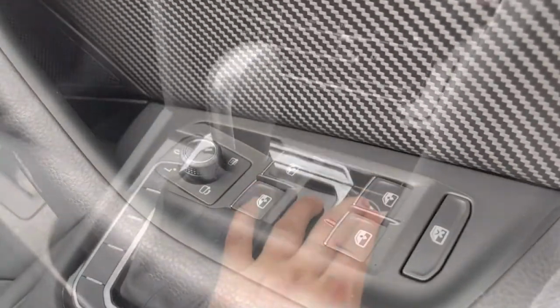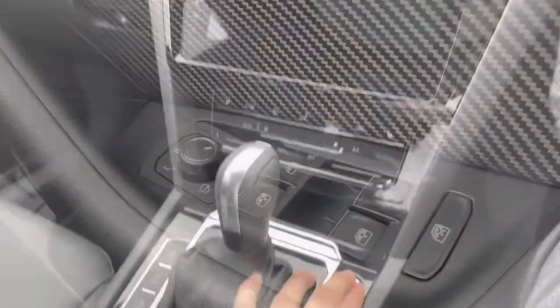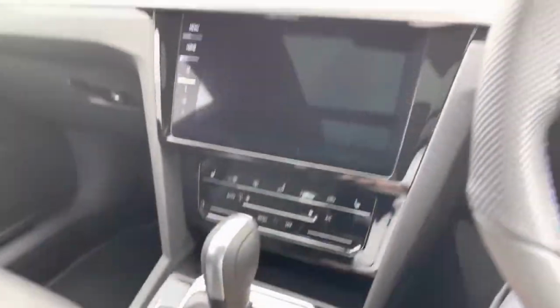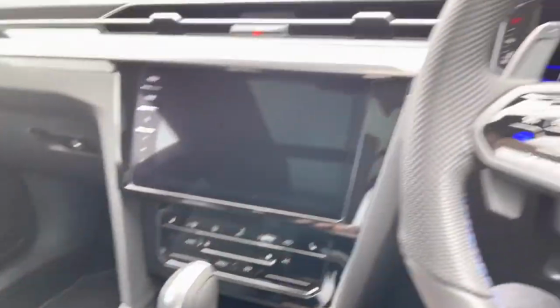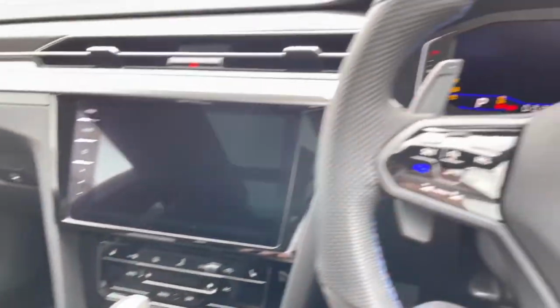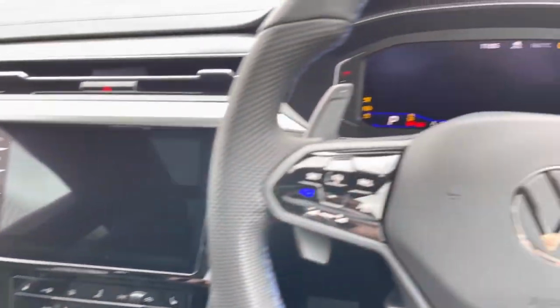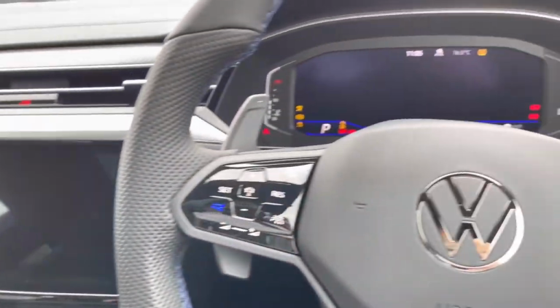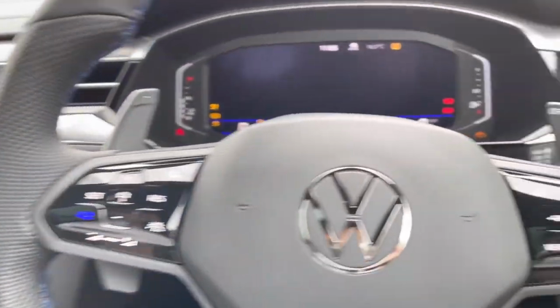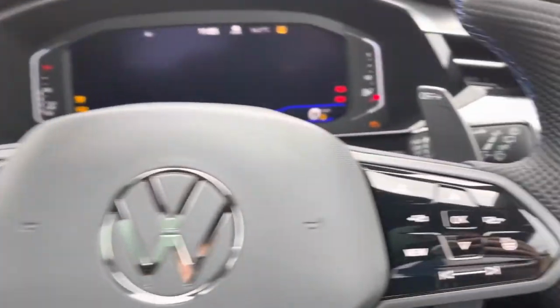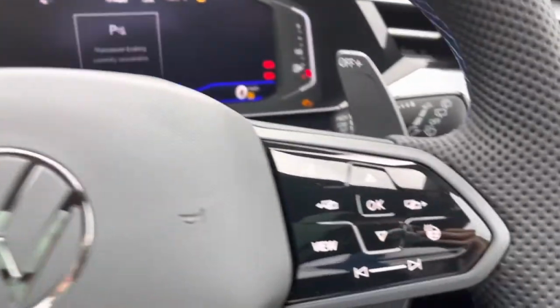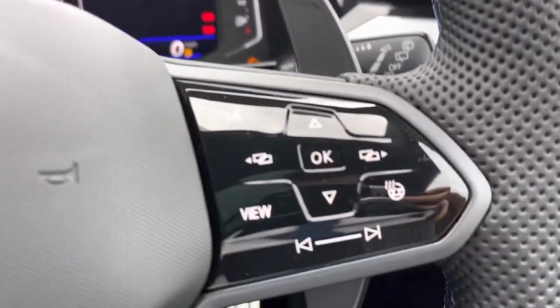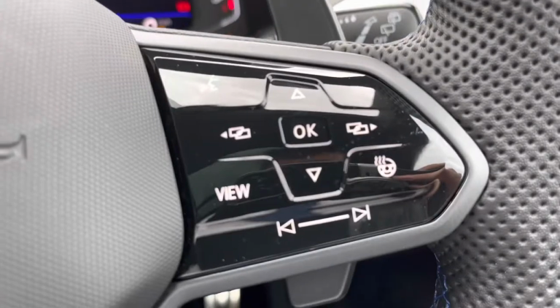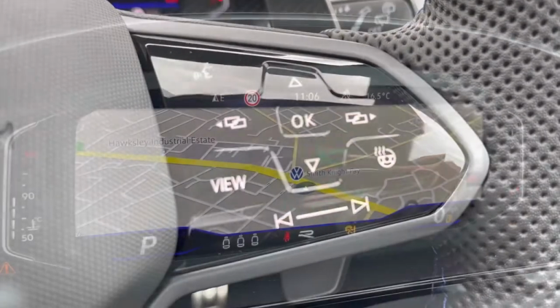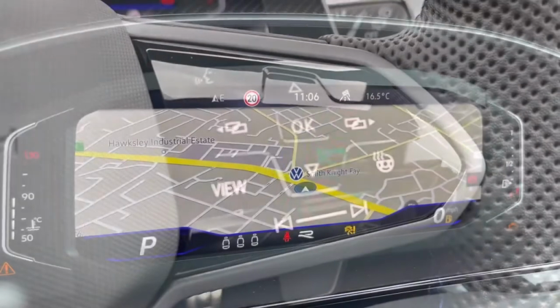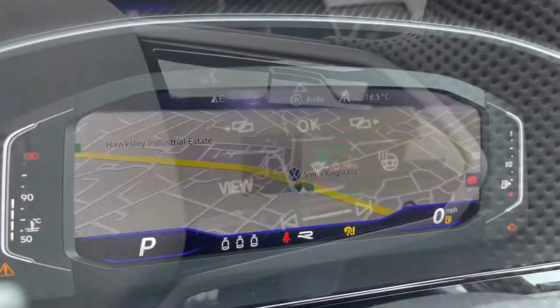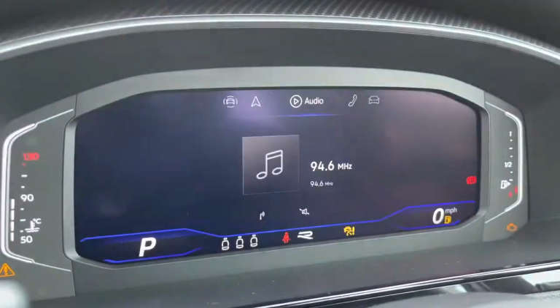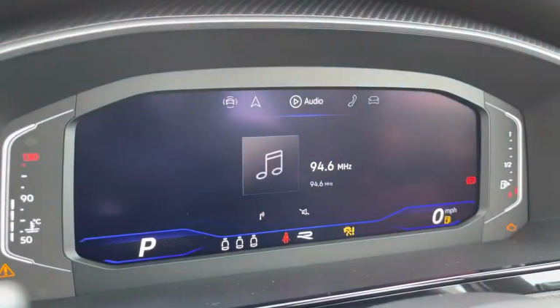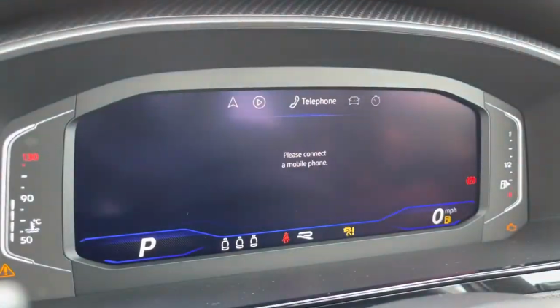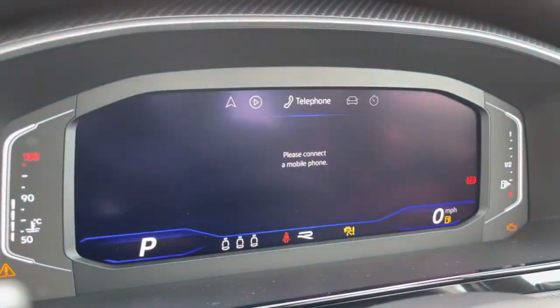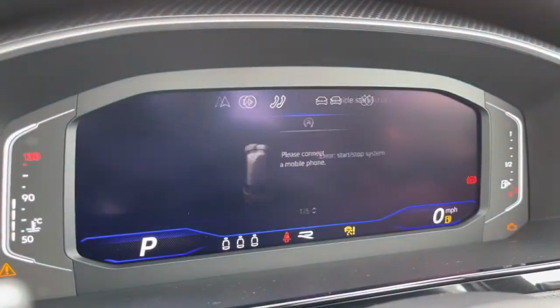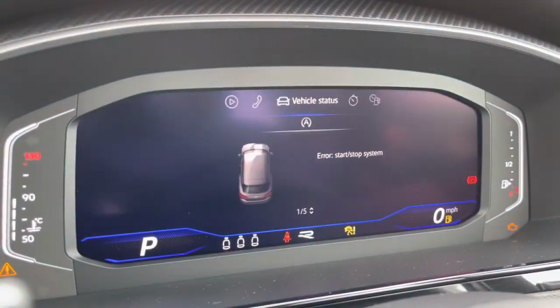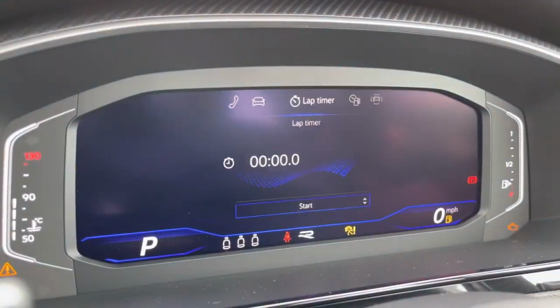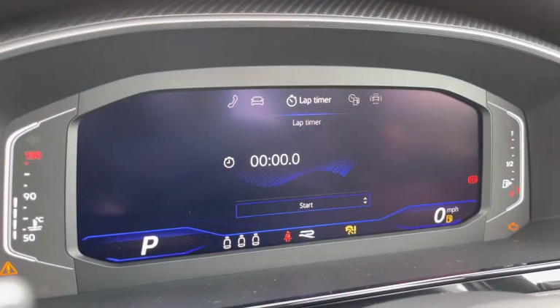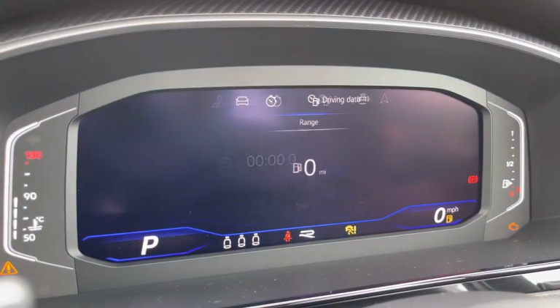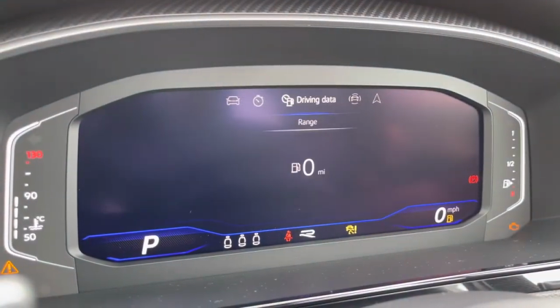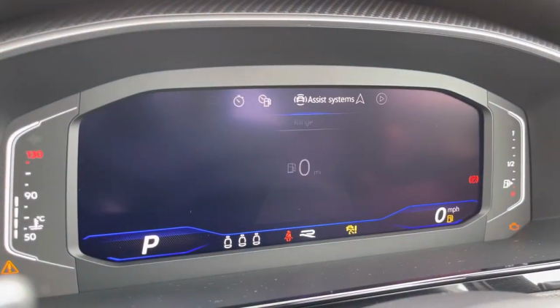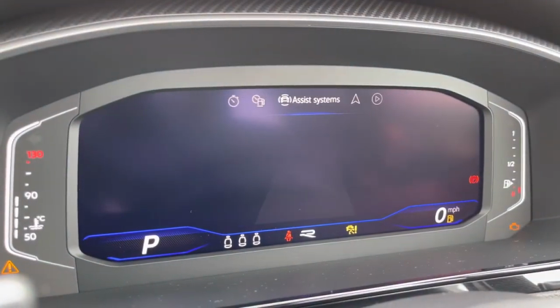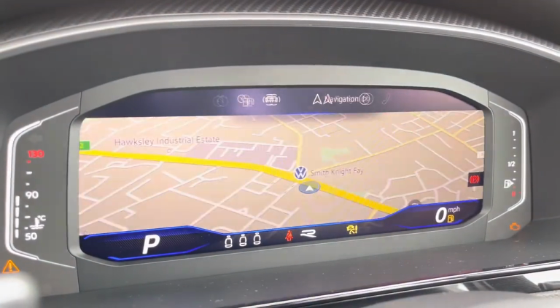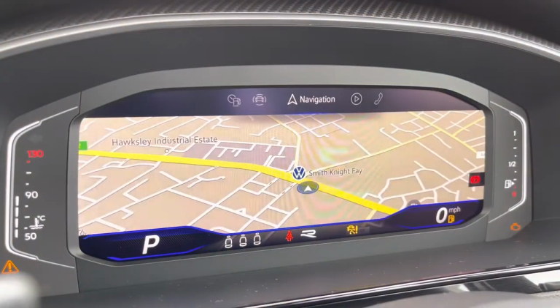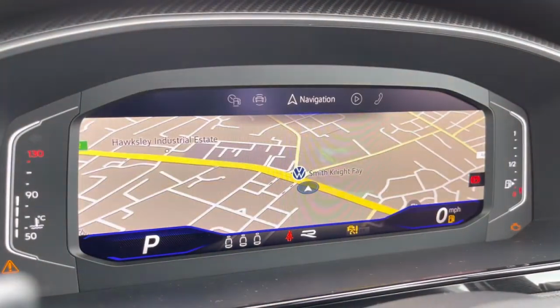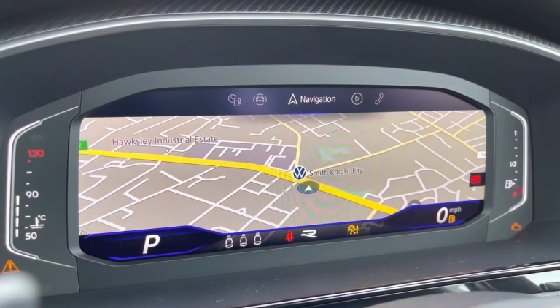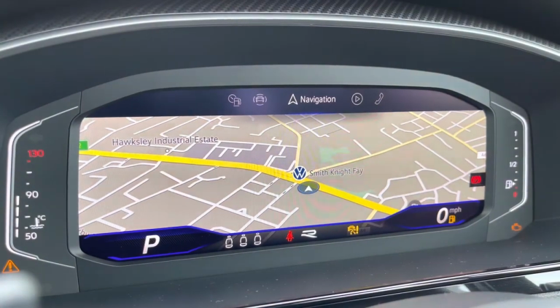Using the push start button, the car roars into life as all the displays activate, and now we gain access to the immersive active info display, where we can access features like our lap timer and even our navigation.